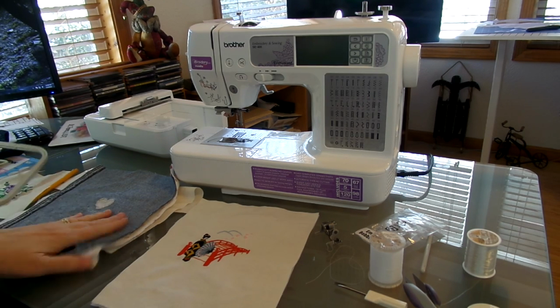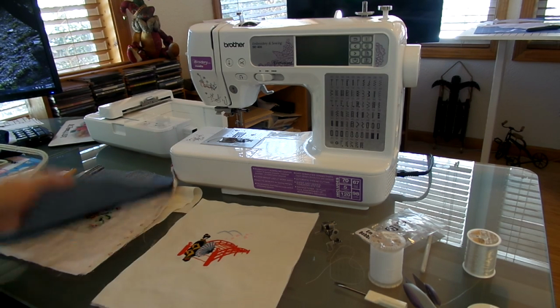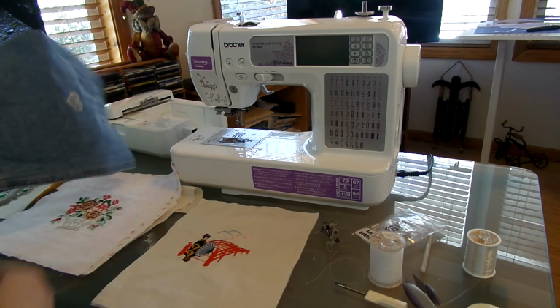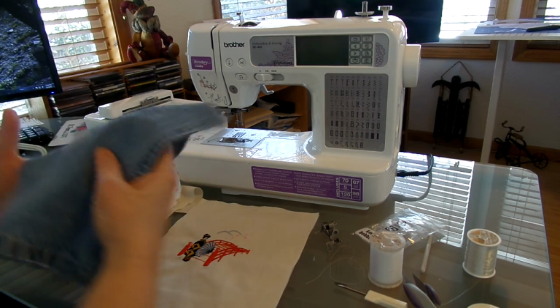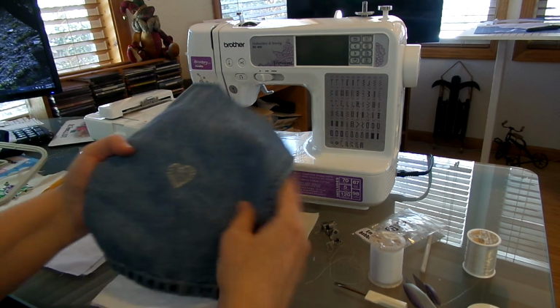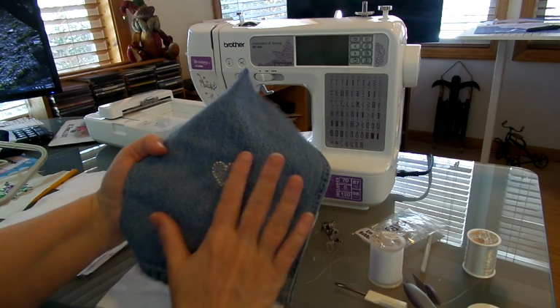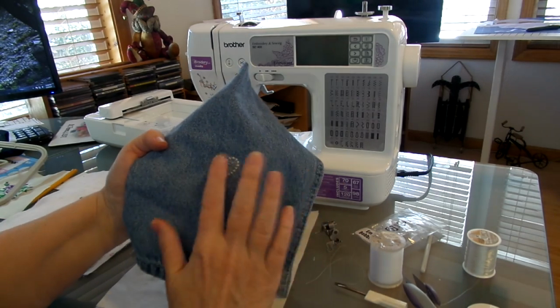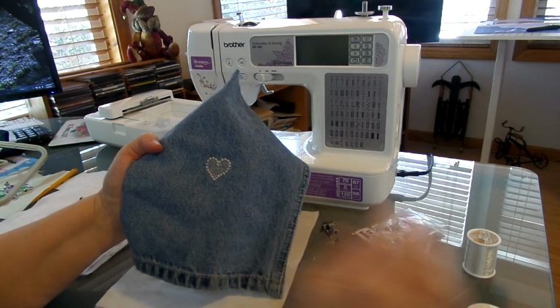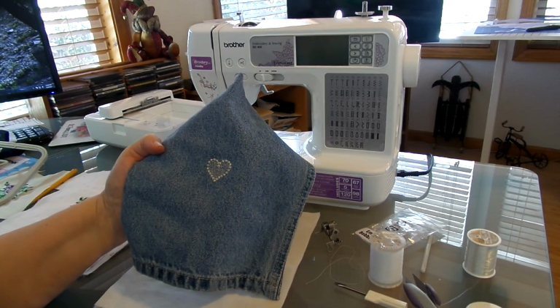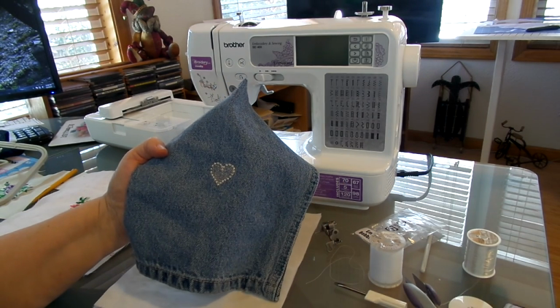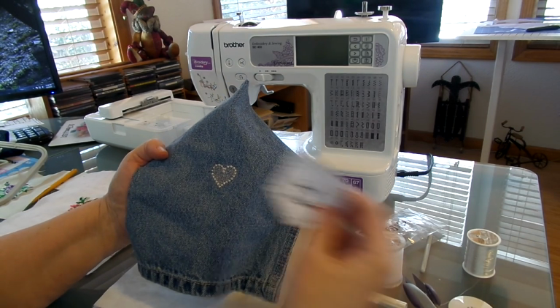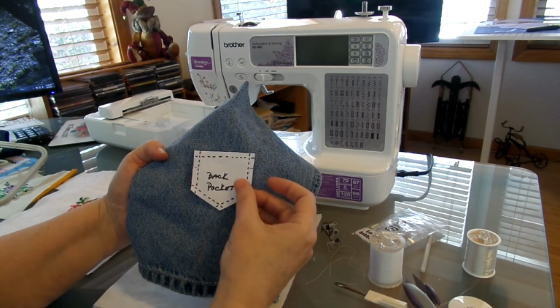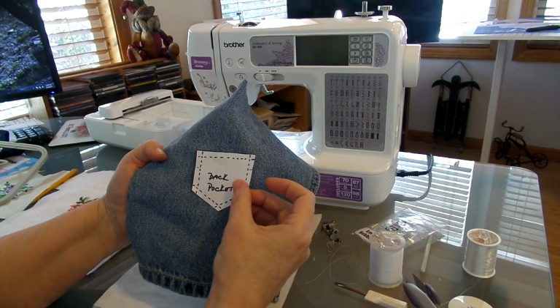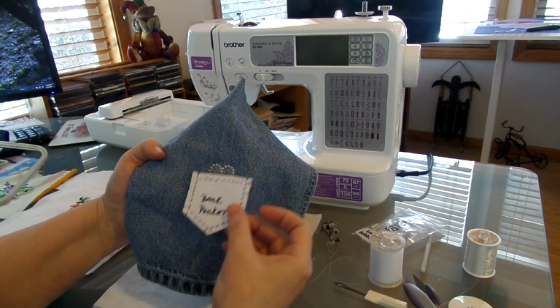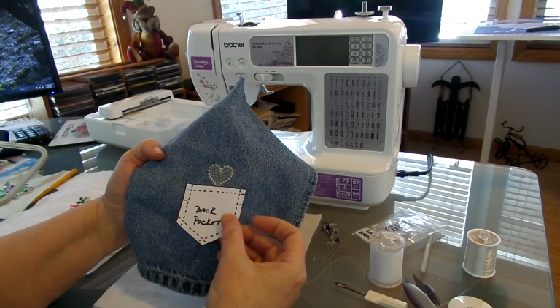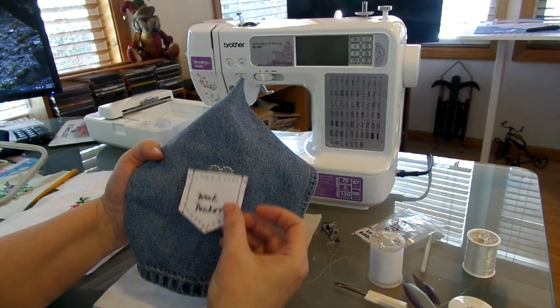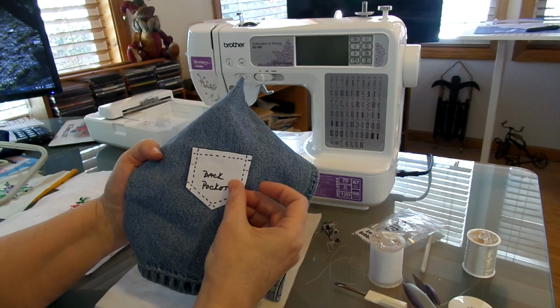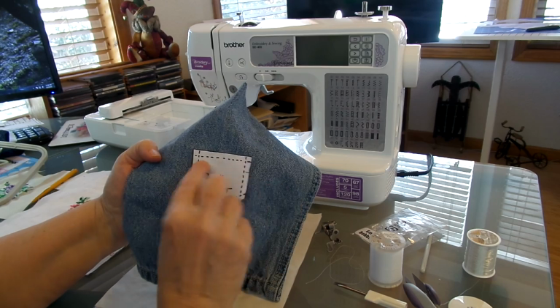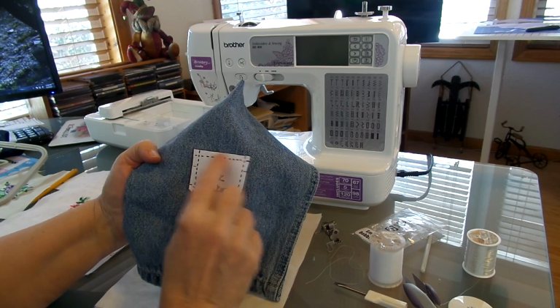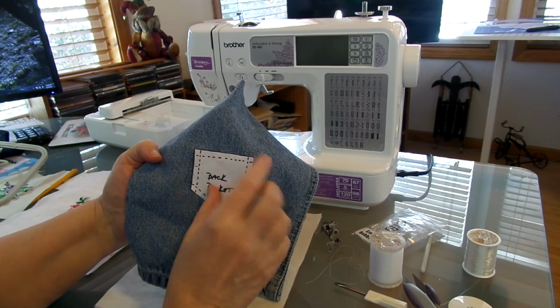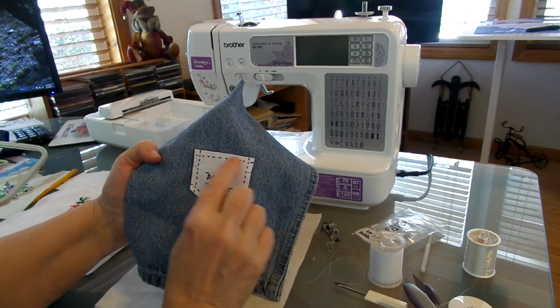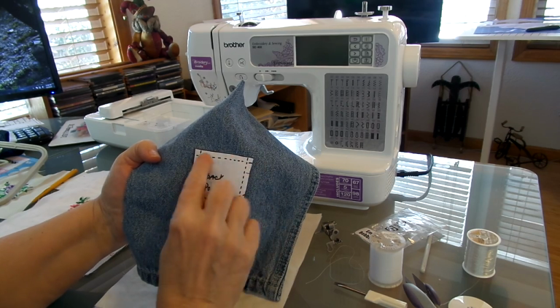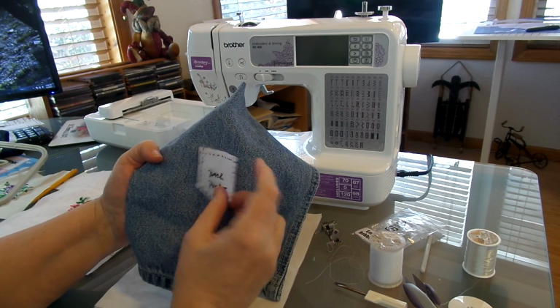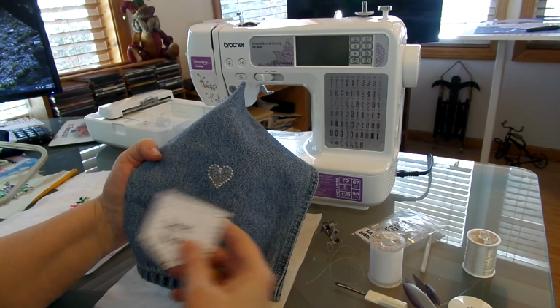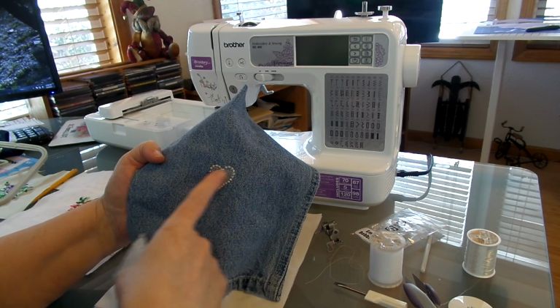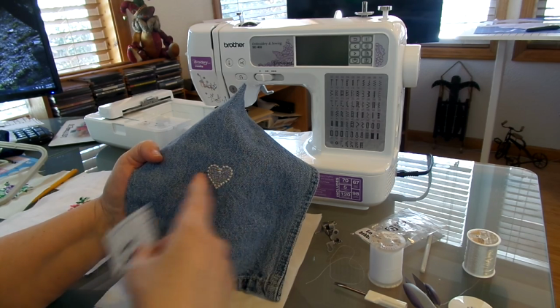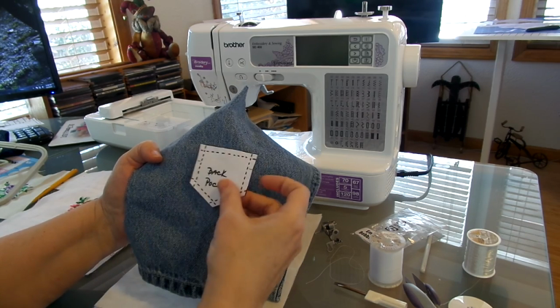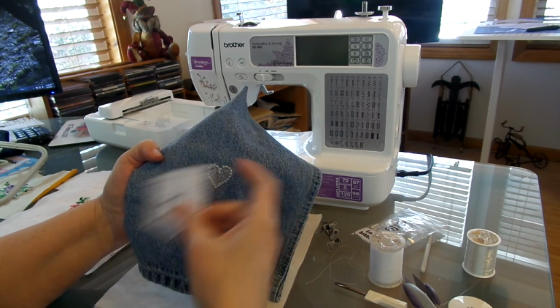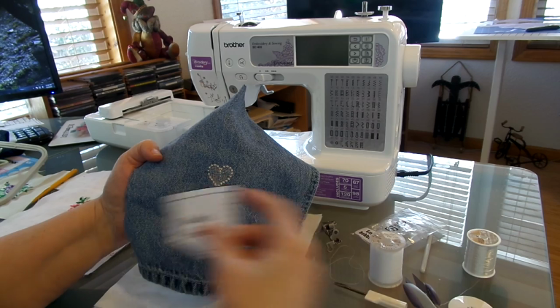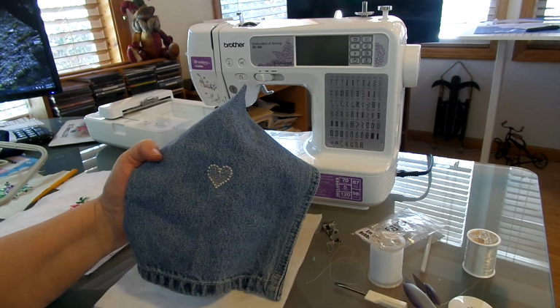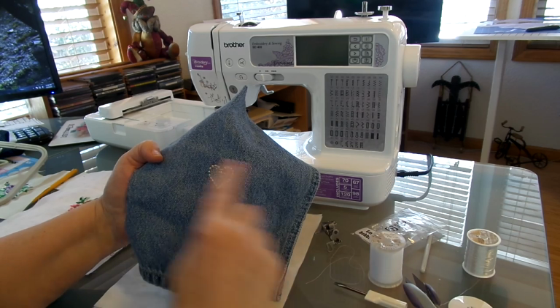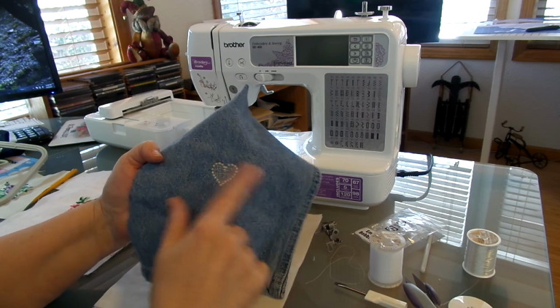Here's another attempt I made at that heart. What I'm going to do now is make them a little bit smaller so I can get them to fit on this pocket but still have some design on top. So I'm going to shrink this pattern a little bit.